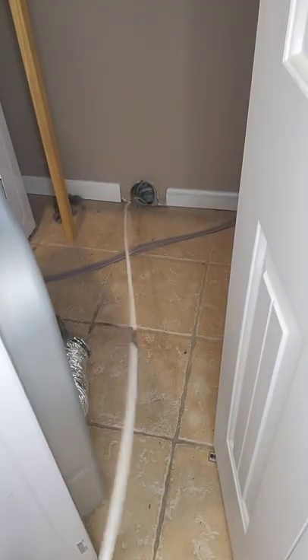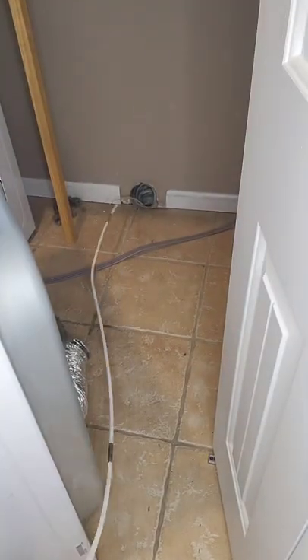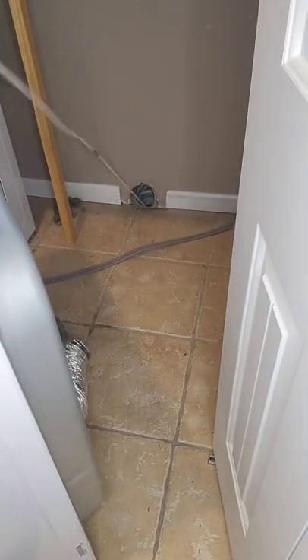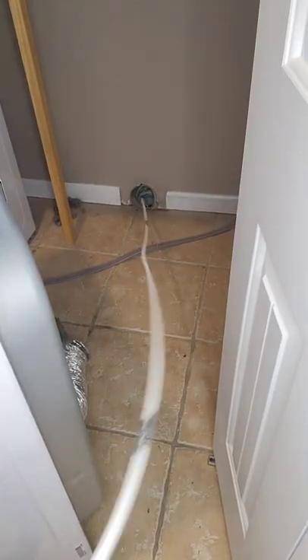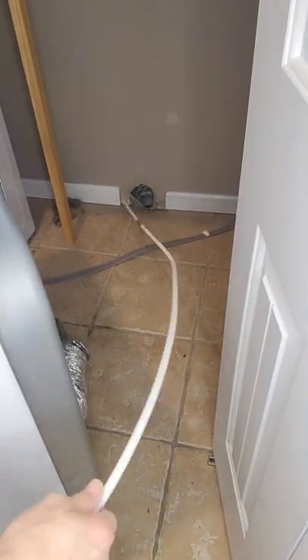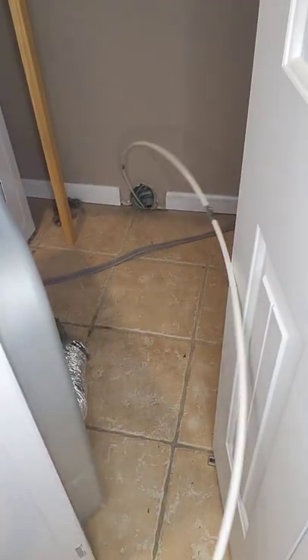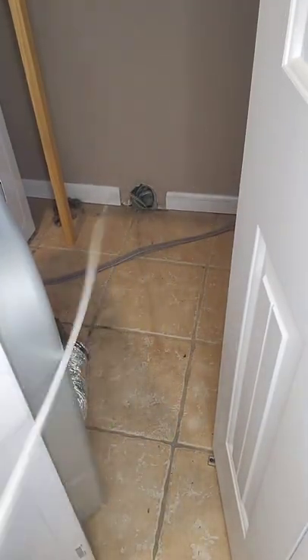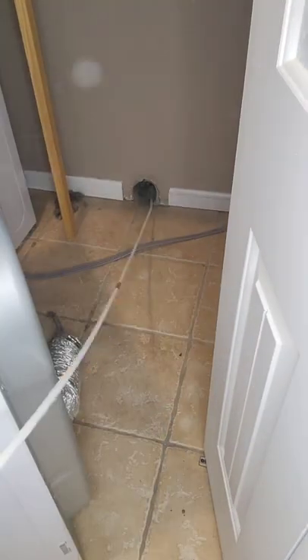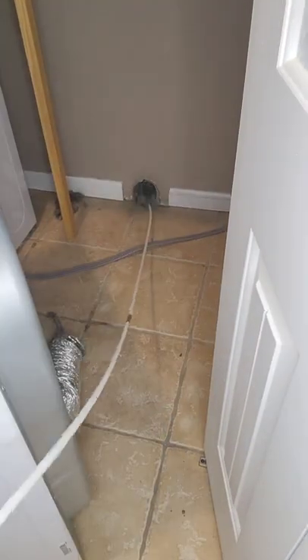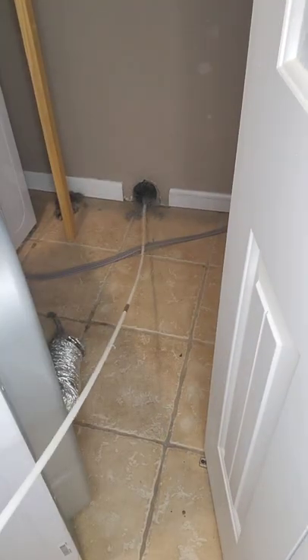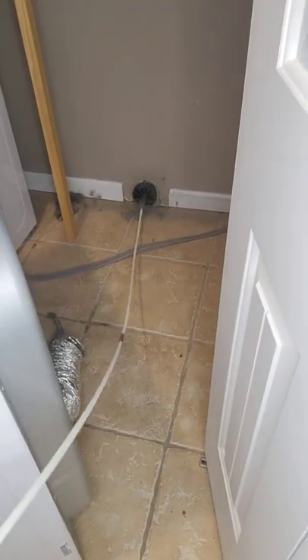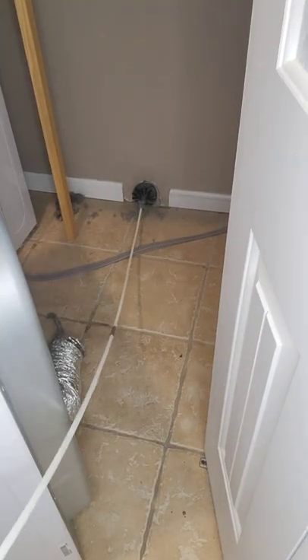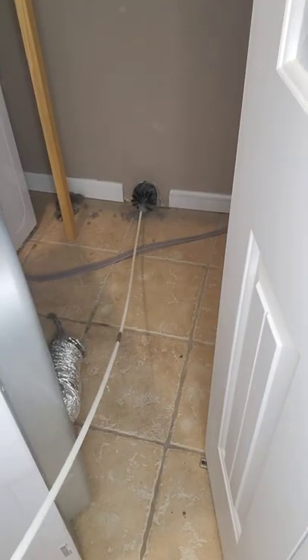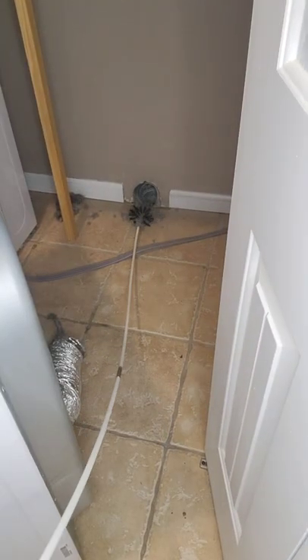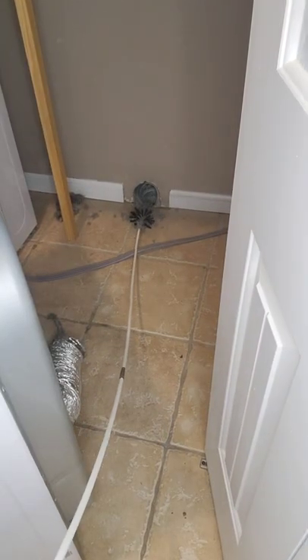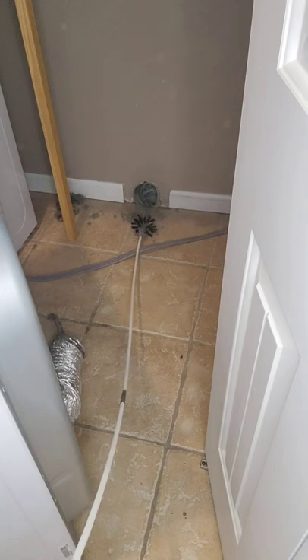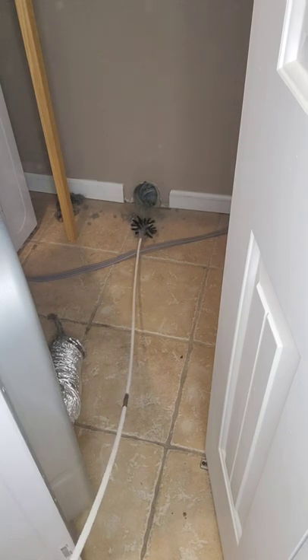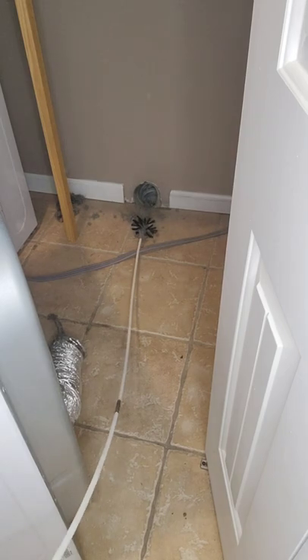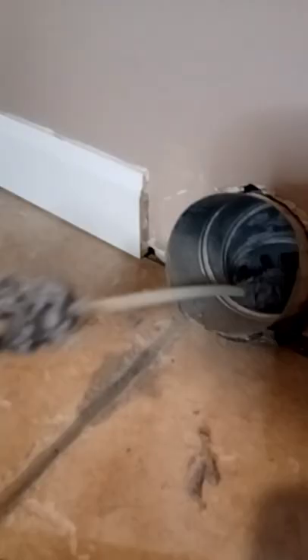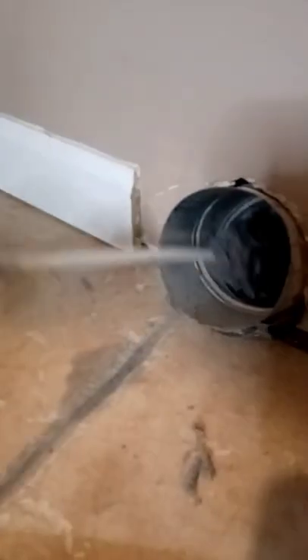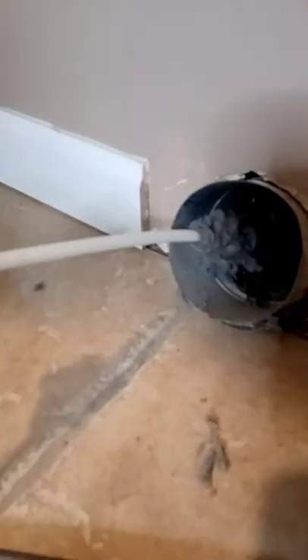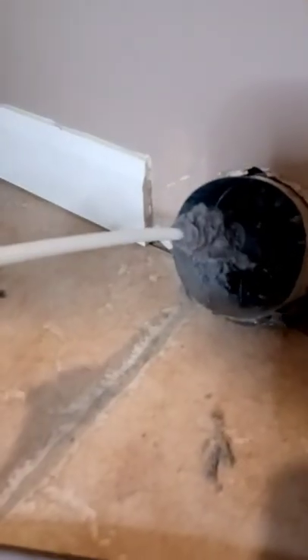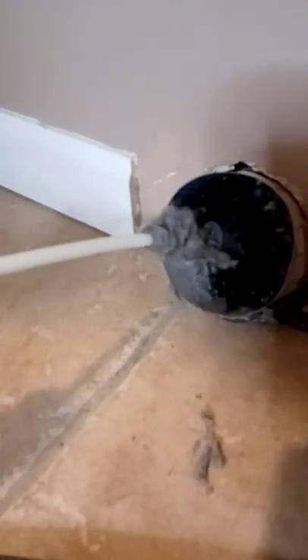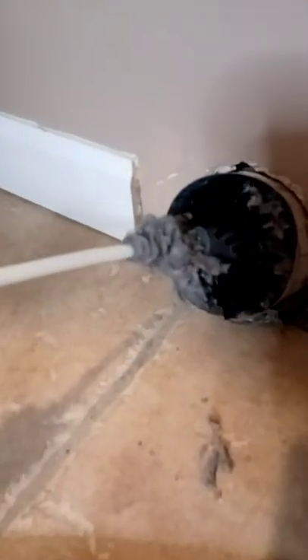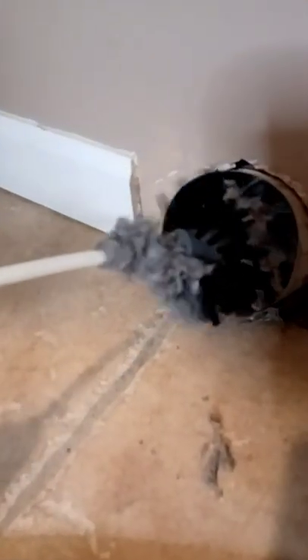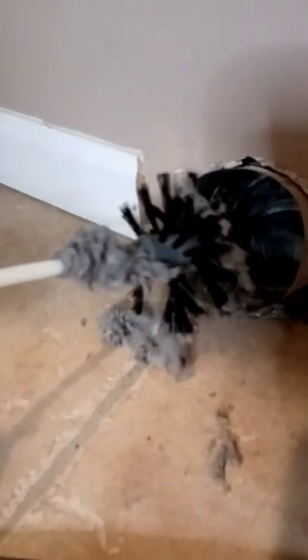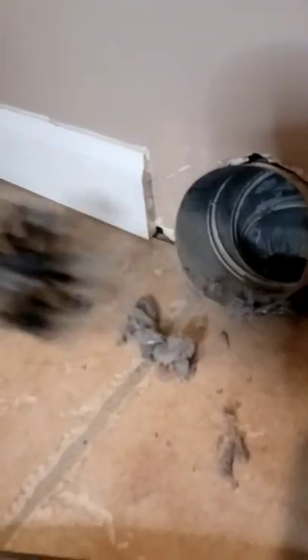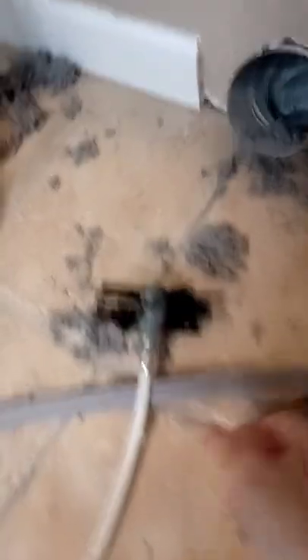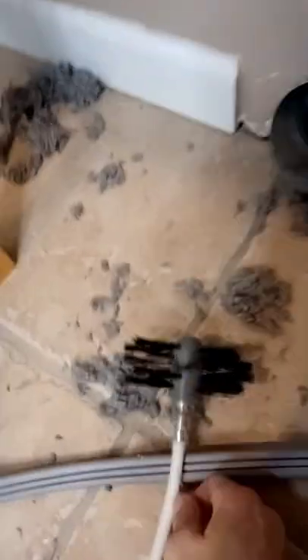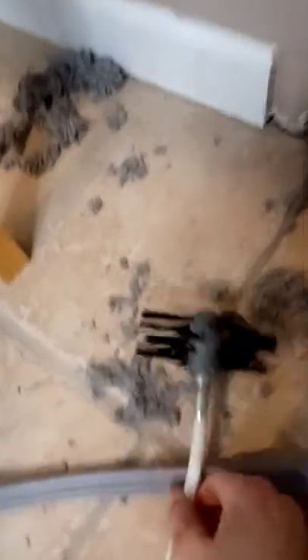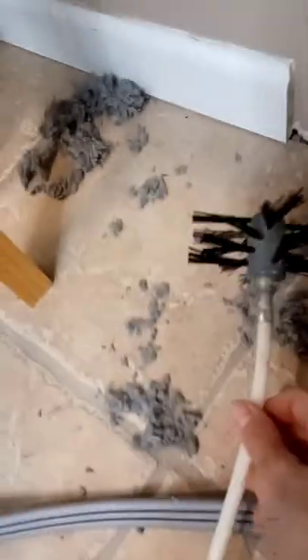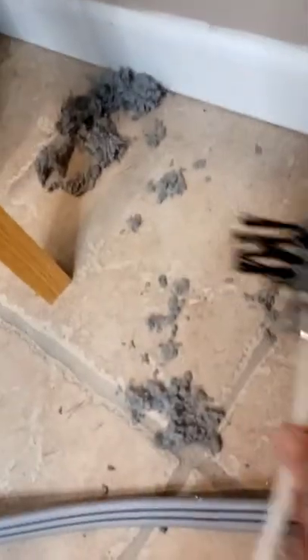The drill will spin the auger brush at the end as you pull it back through and clean out the lint stuck to the sides of your dryer vent line. I ran mine through twice and this is all it cleaned out for me.